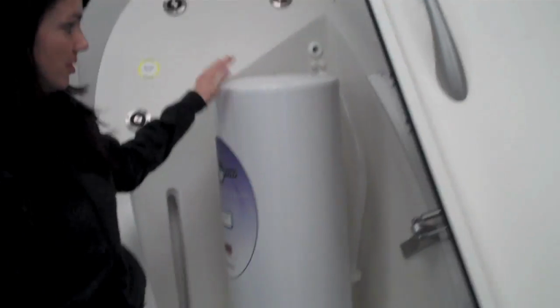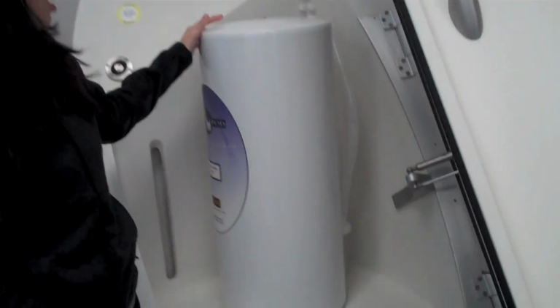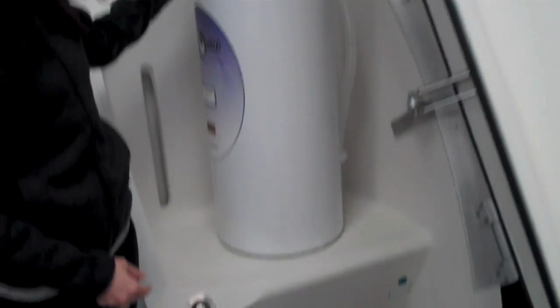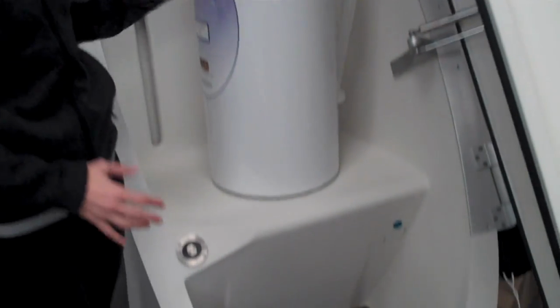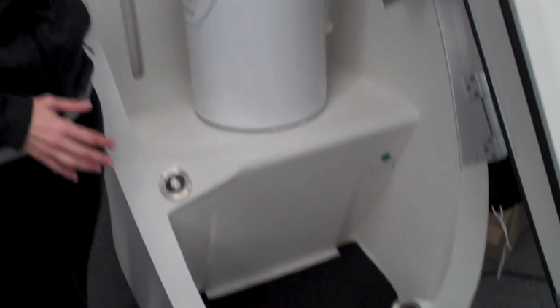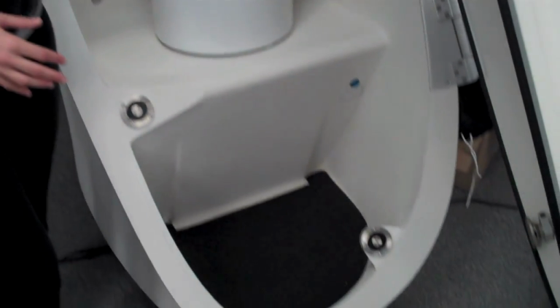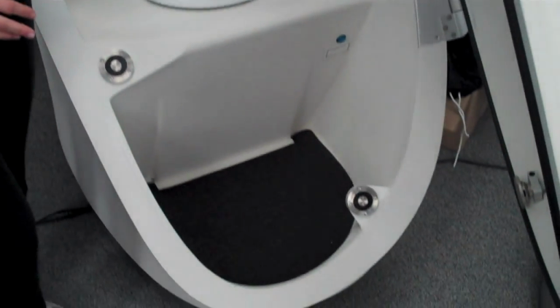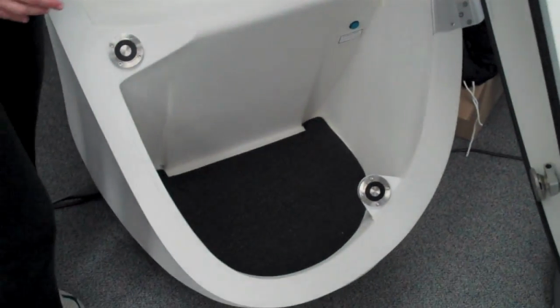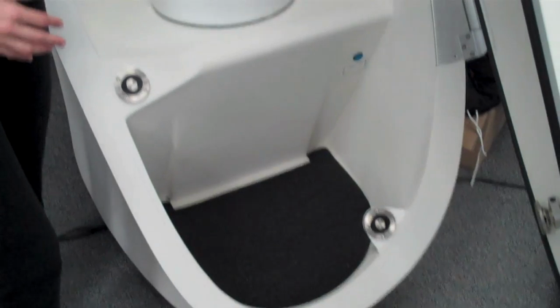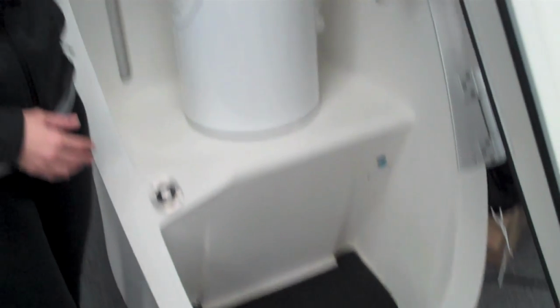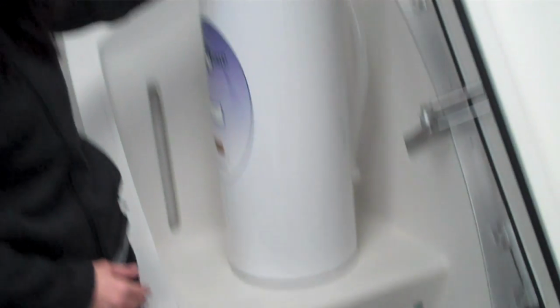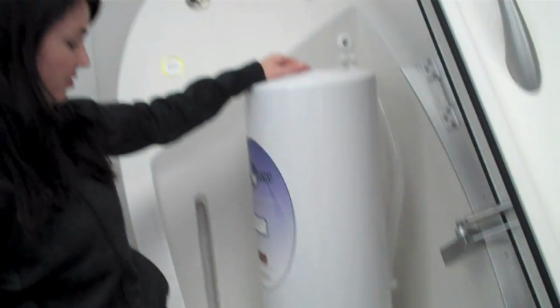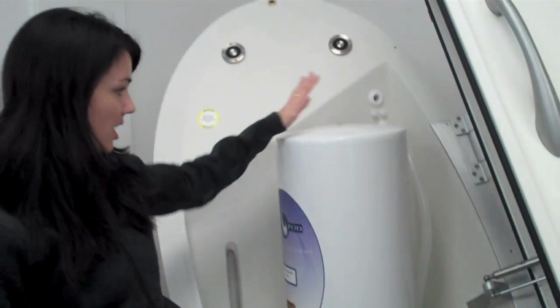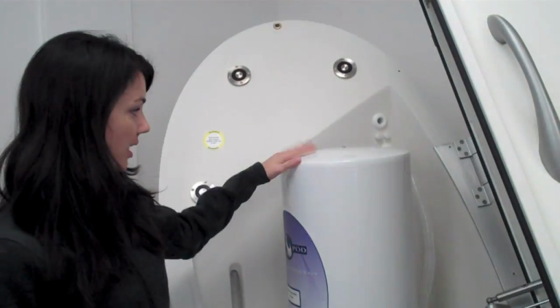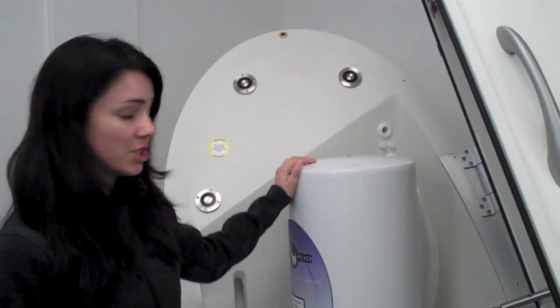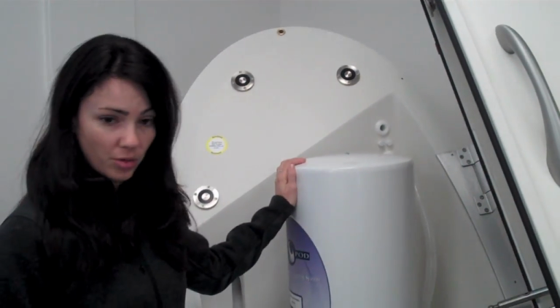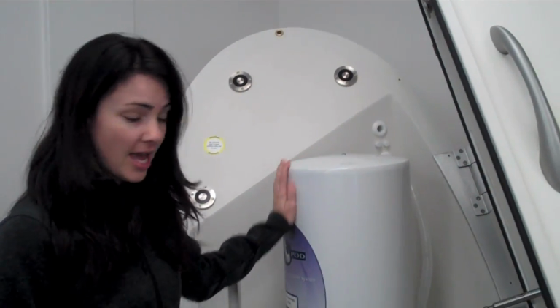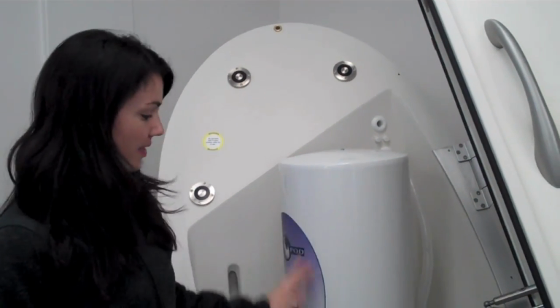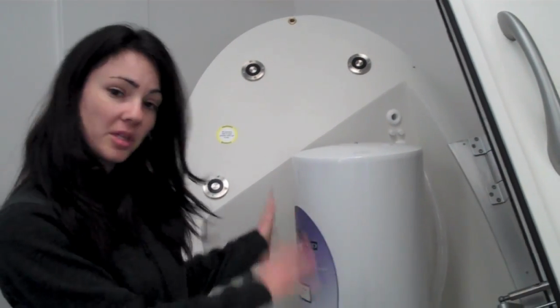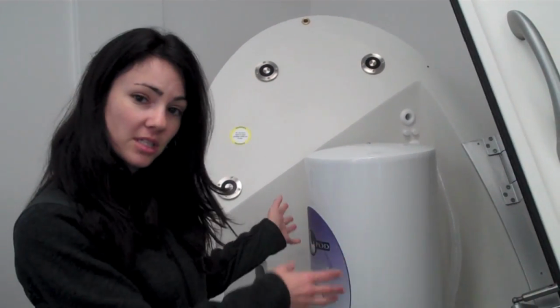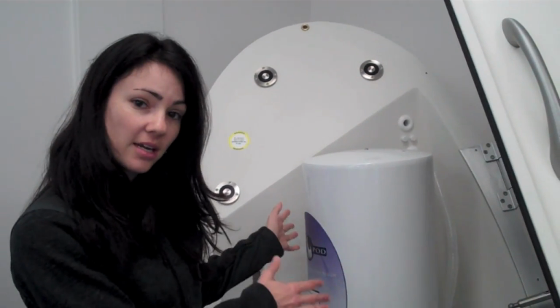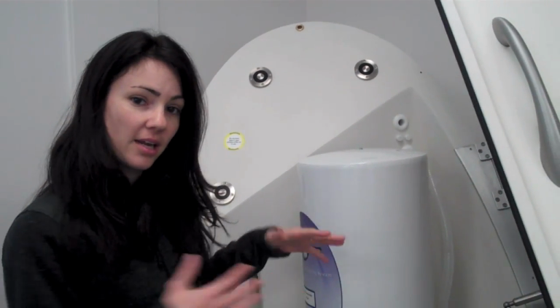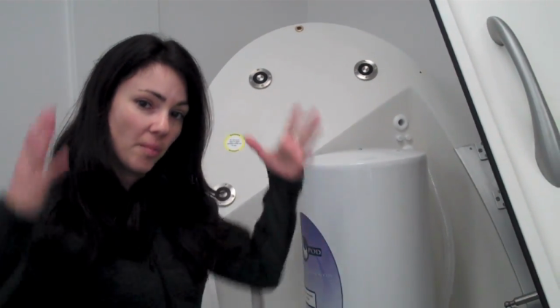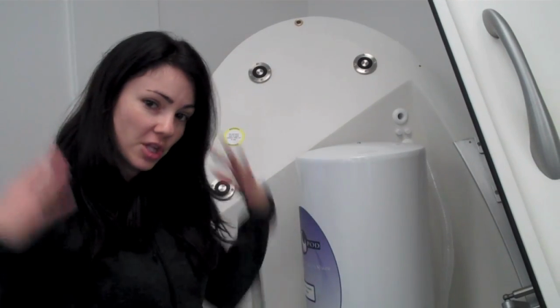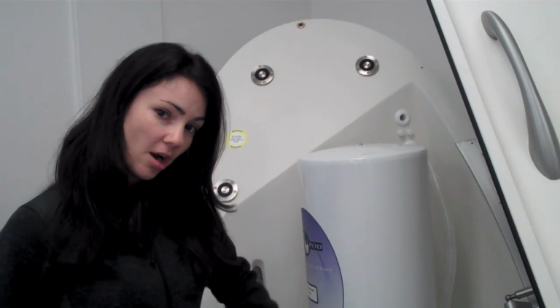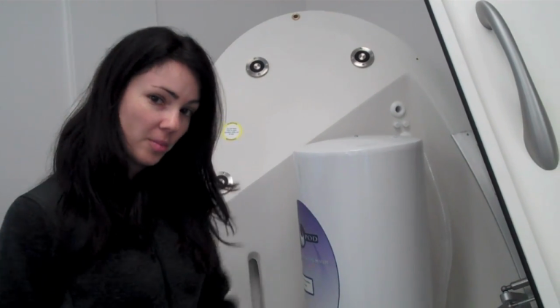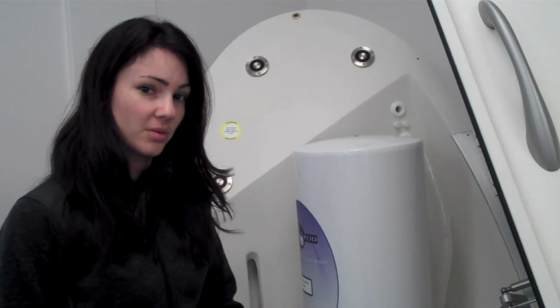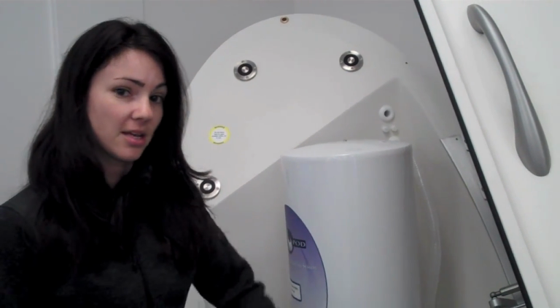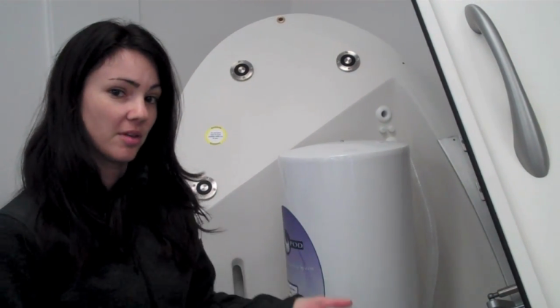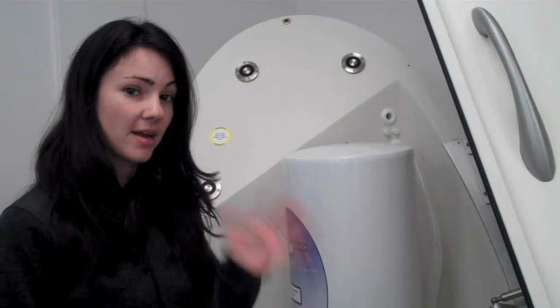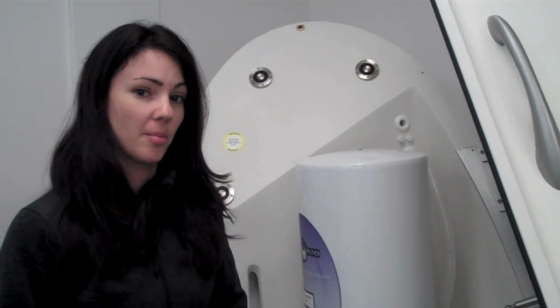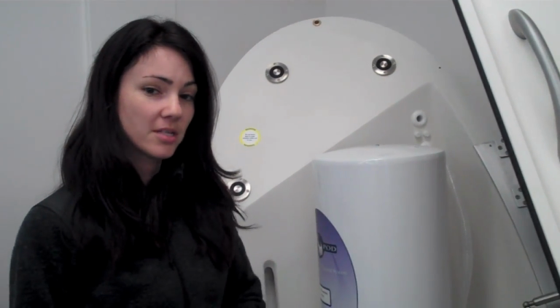It actually uses air displacement to test your body composition. So we calibrate the machine using this — it's a 50 liter tube — and then we put the subject inside here and it will measure the air around the person. It will tell us how much of them is fat and how much is muscle.